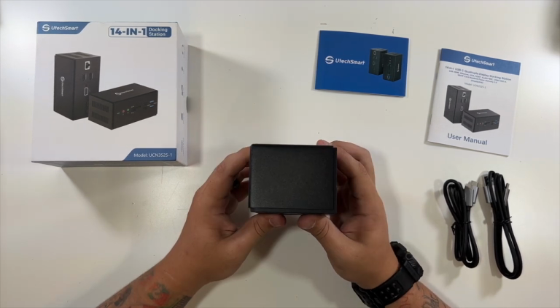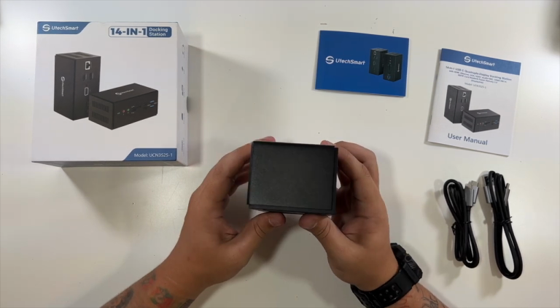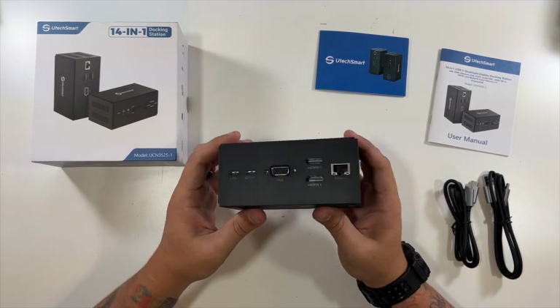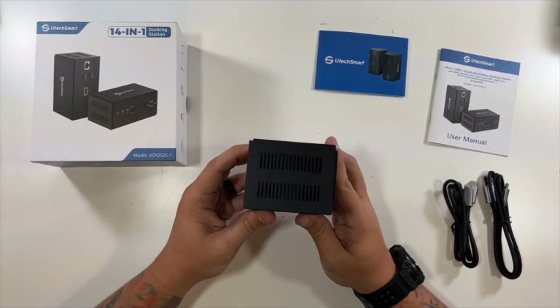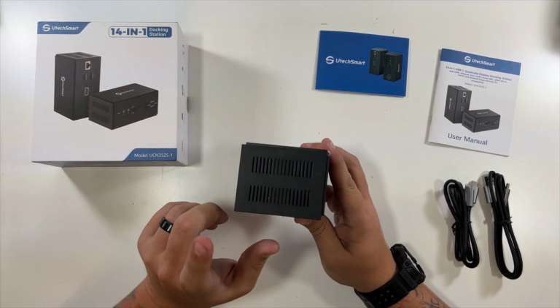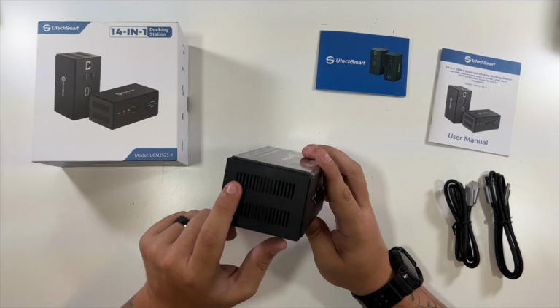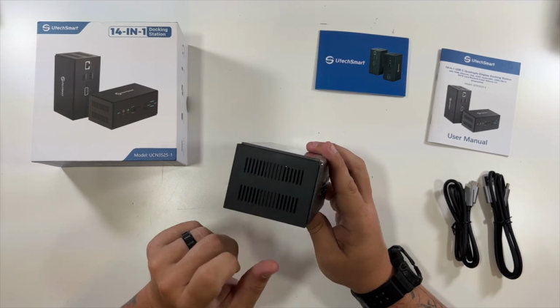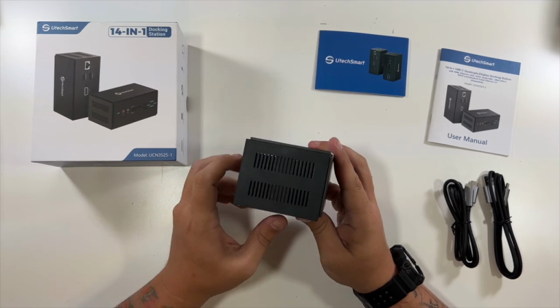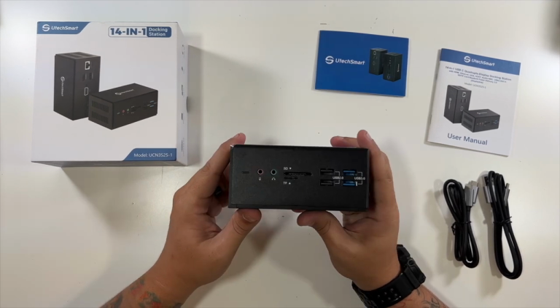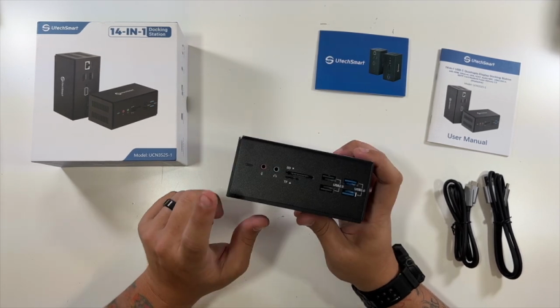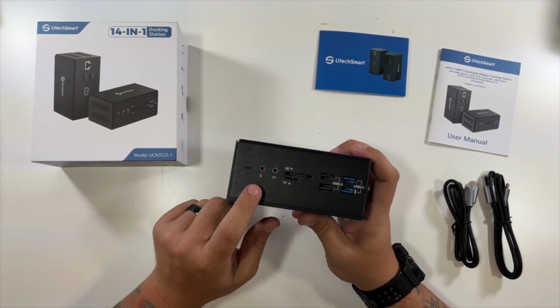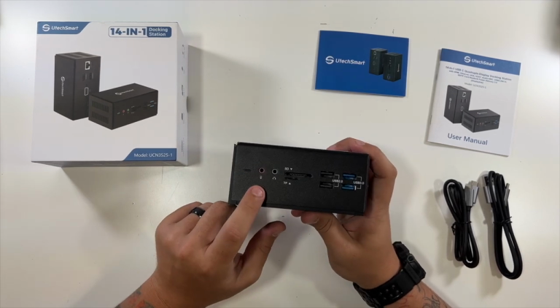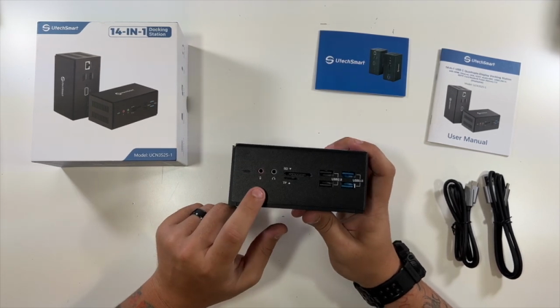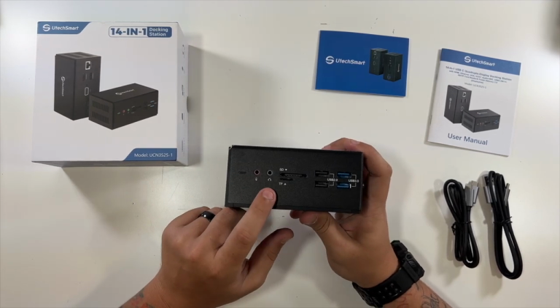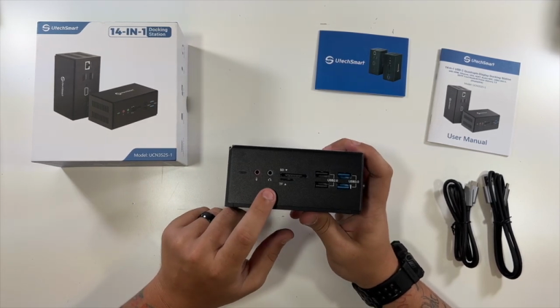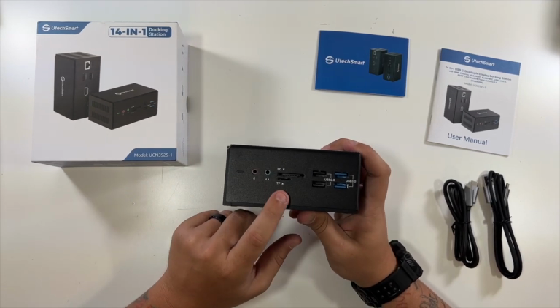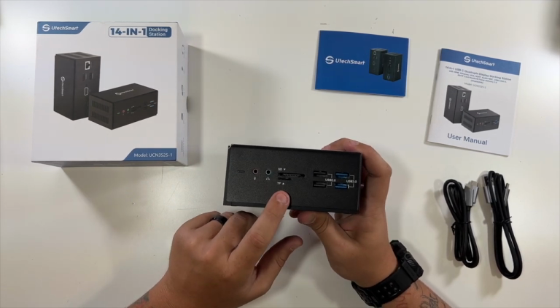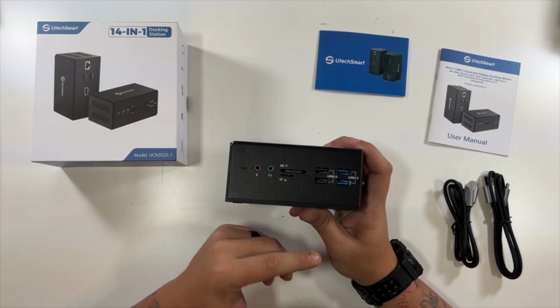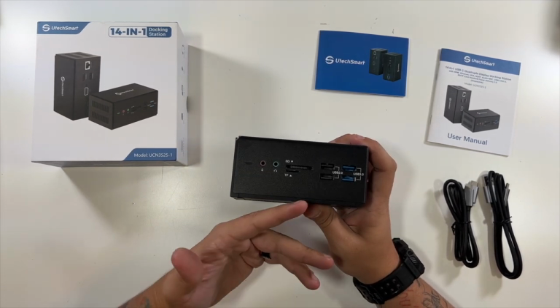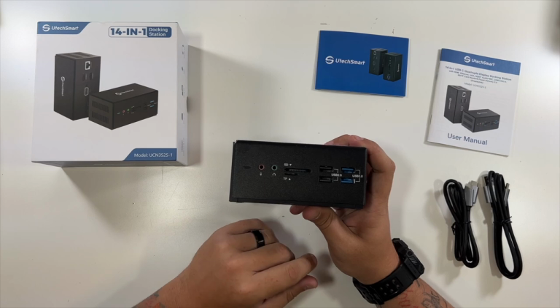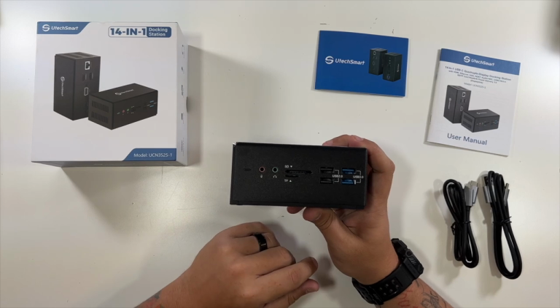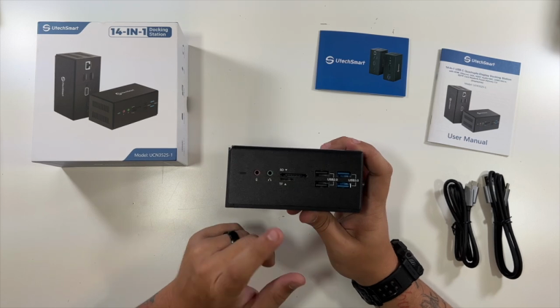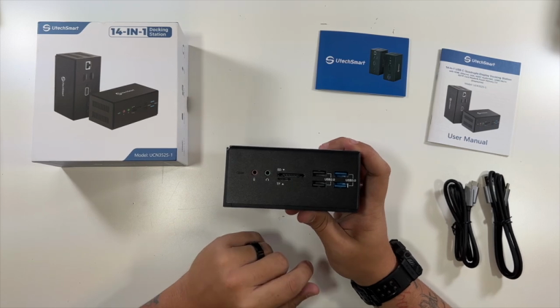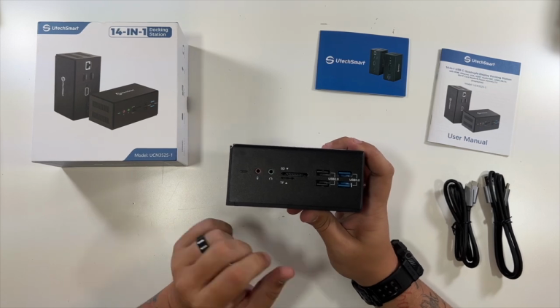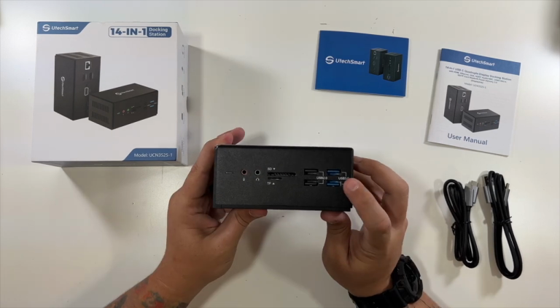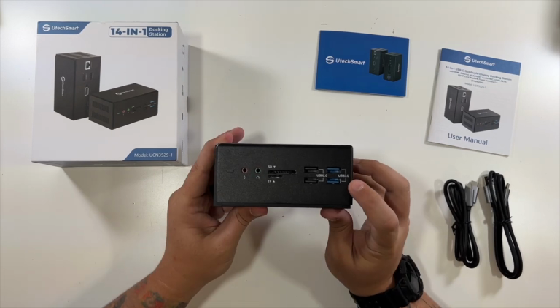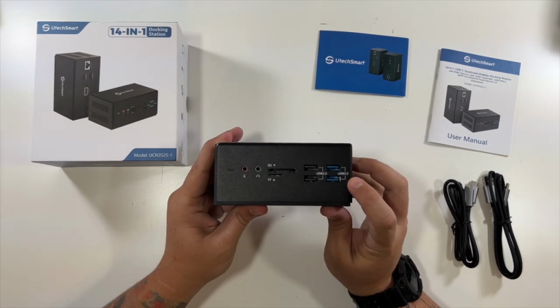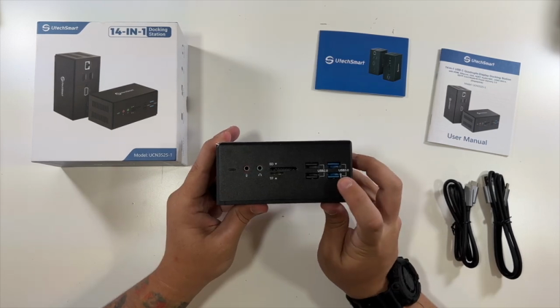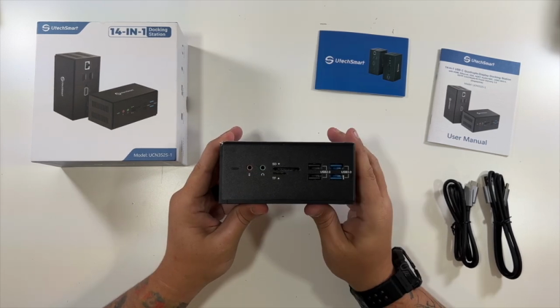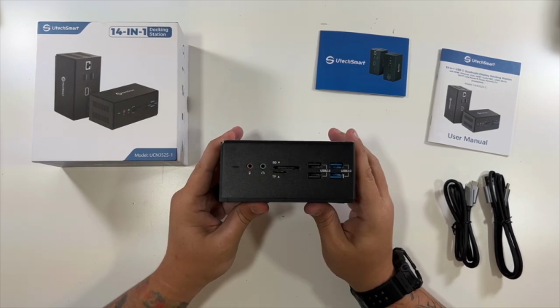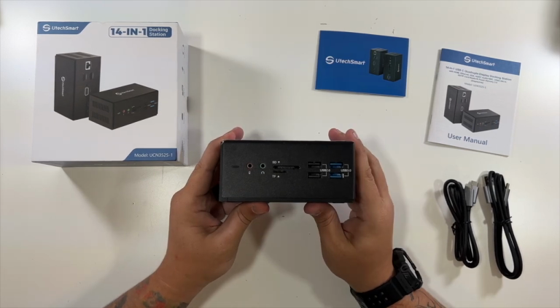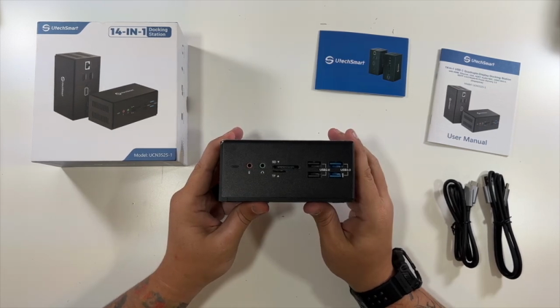Your VGA port, your two HDMI ports, your Ethernet port. On the sides there are just vents. And then here is your microphone, headphones jack, your TF or micro SD card slot, SD card slot, and then your two USB 3.0 and two USB 2.0 ports.